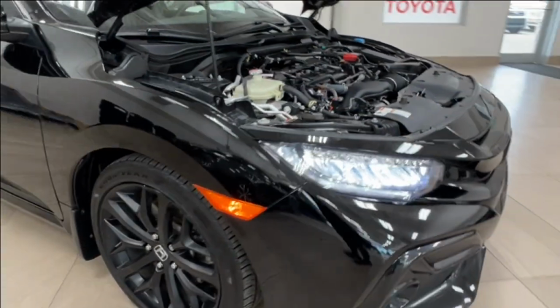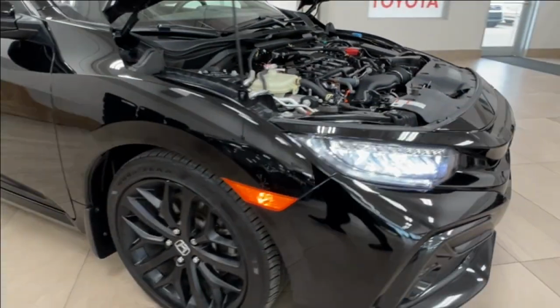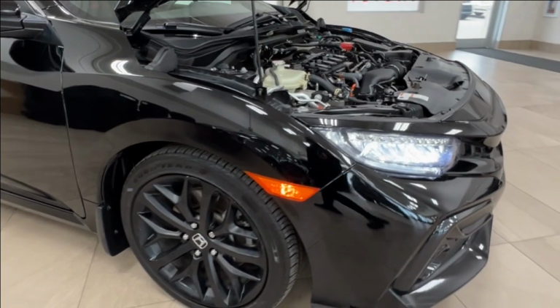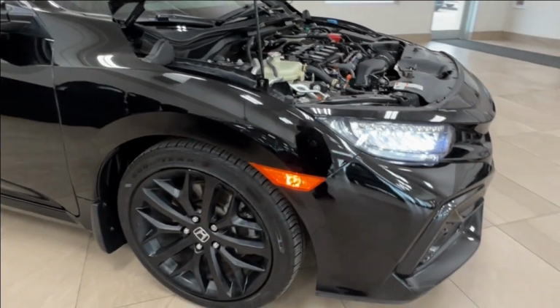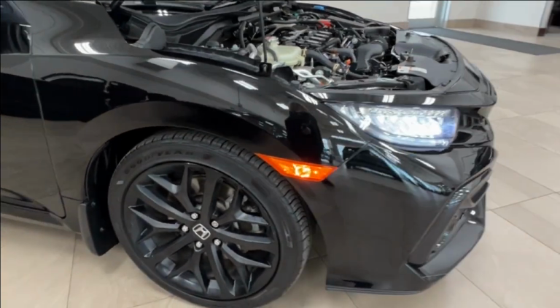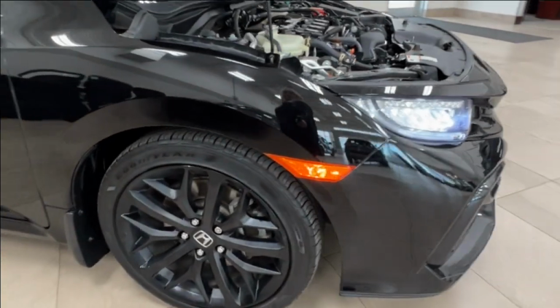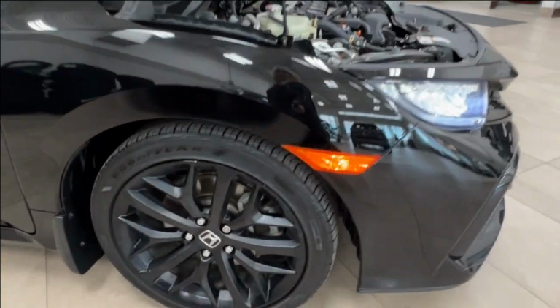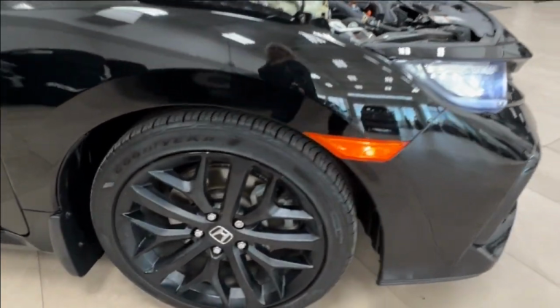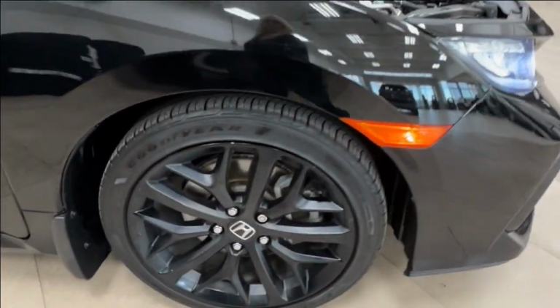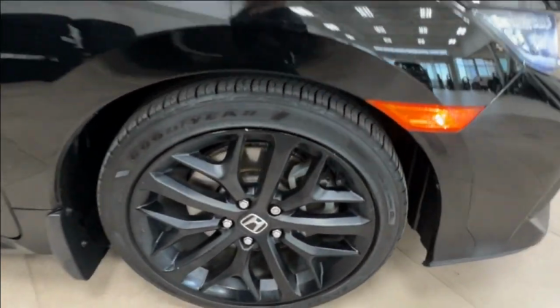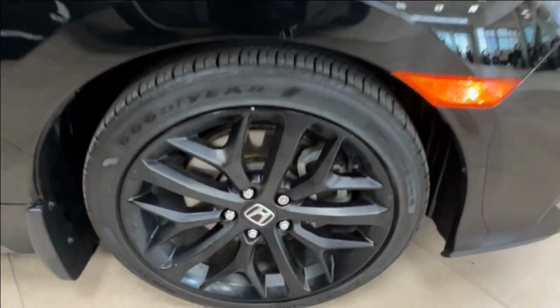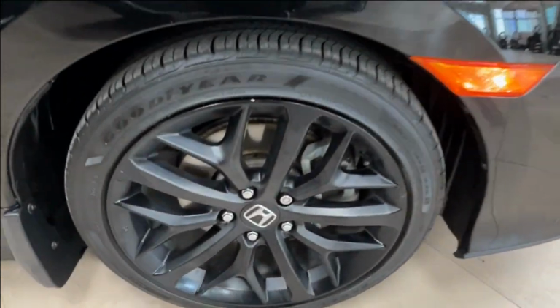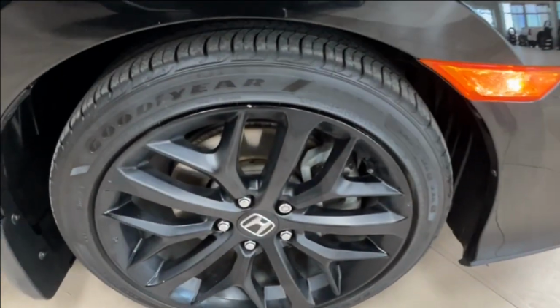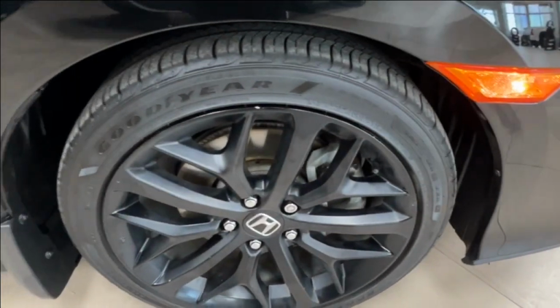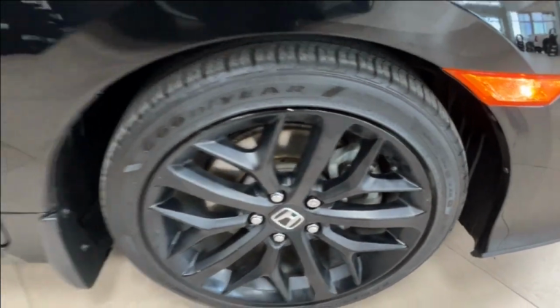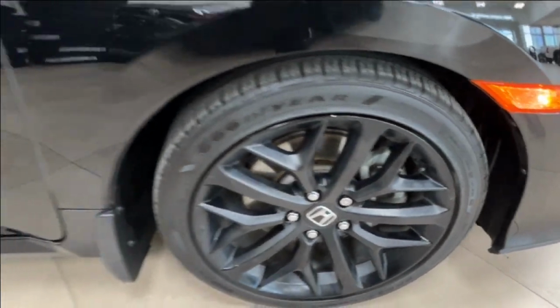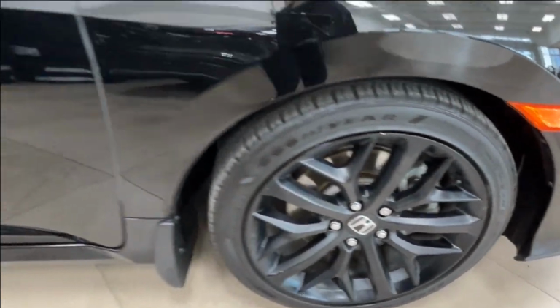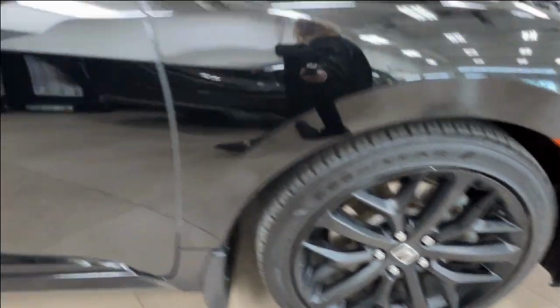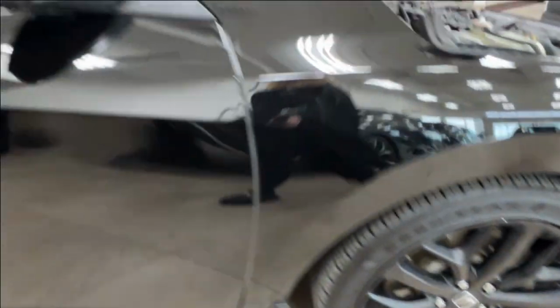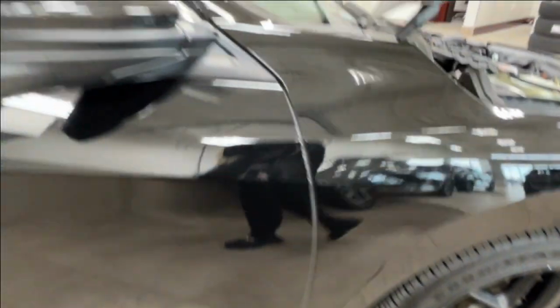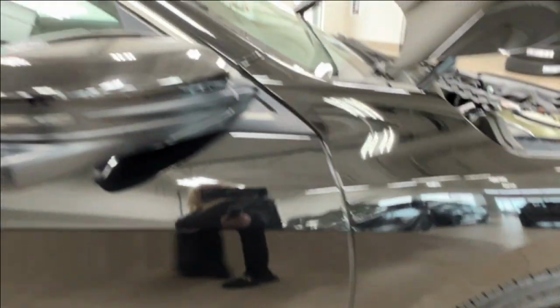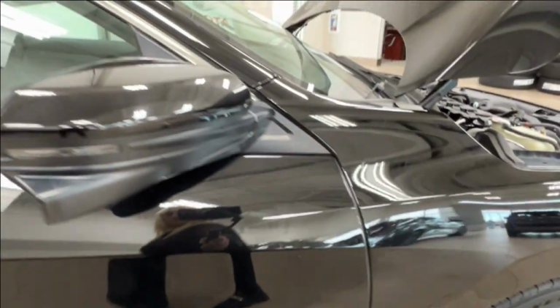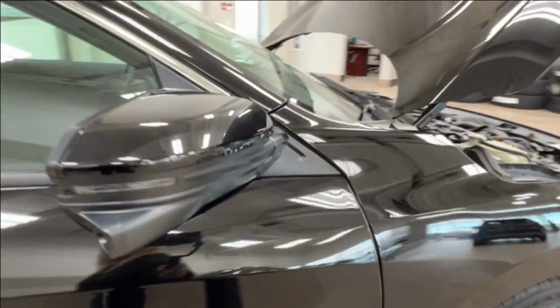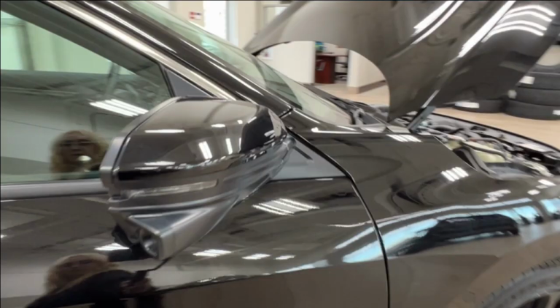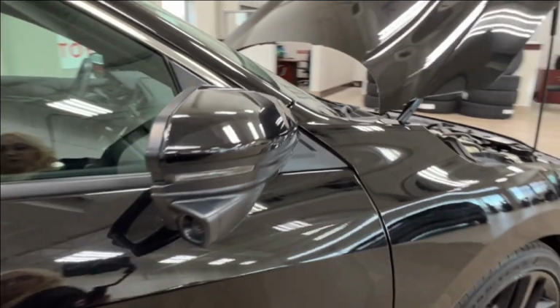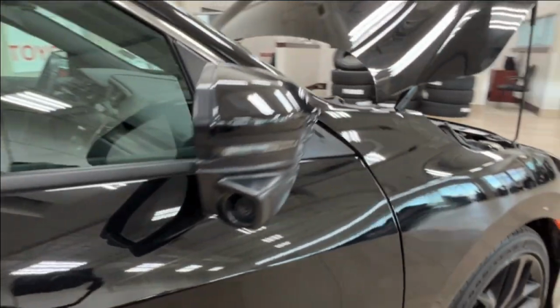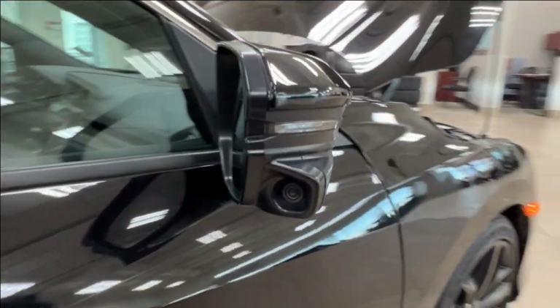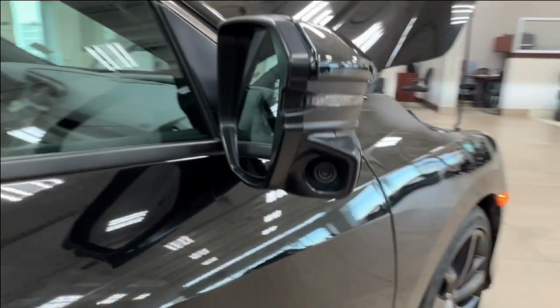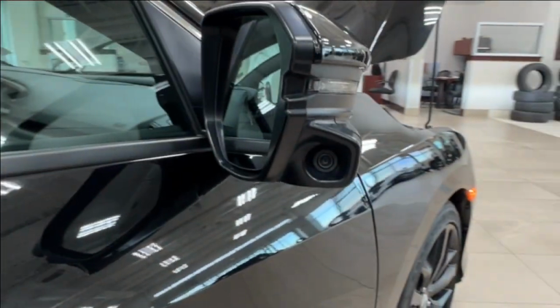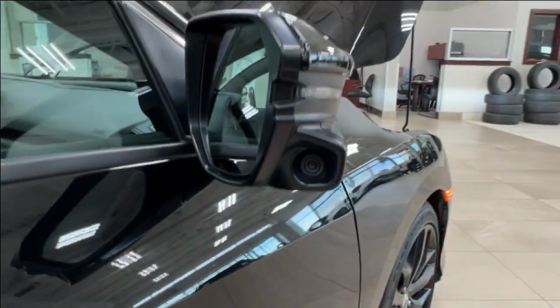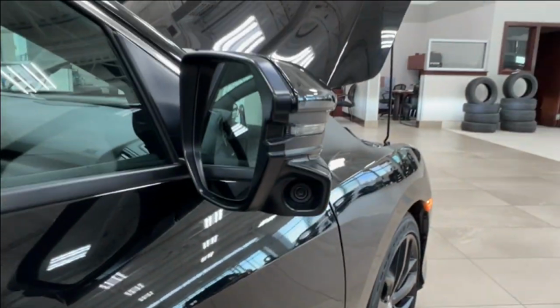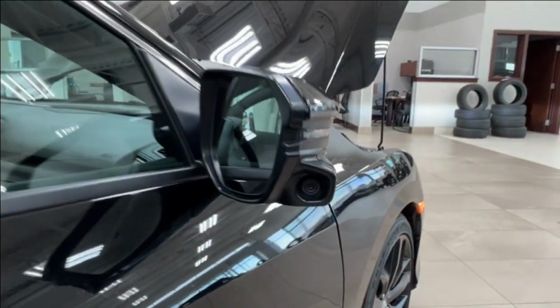Moving on to the side, we have the black alloy wheels. Your side mirrors have integrated turn signals and side cameras.